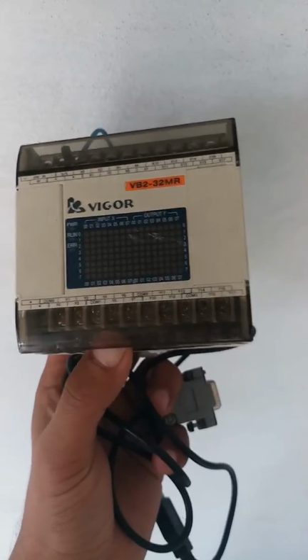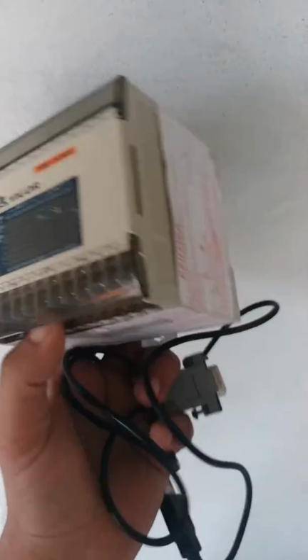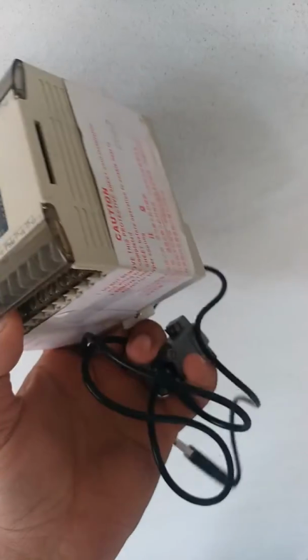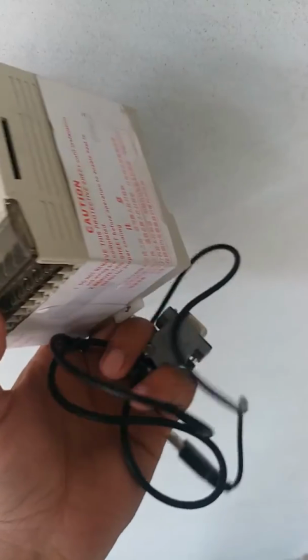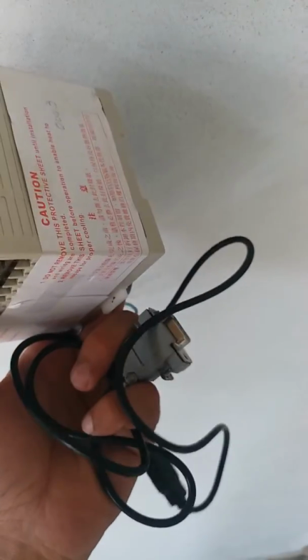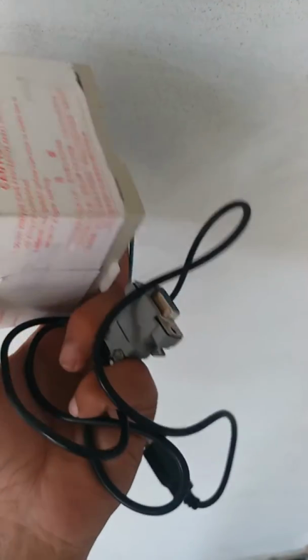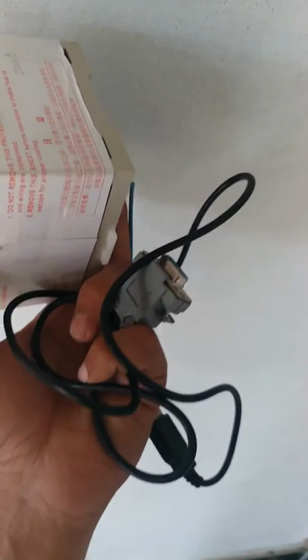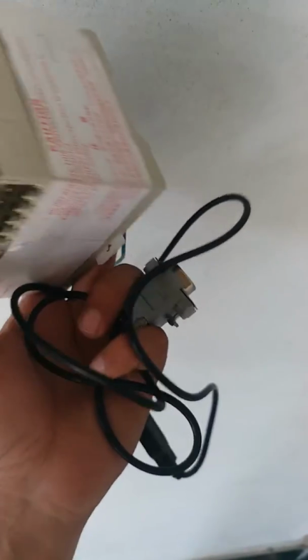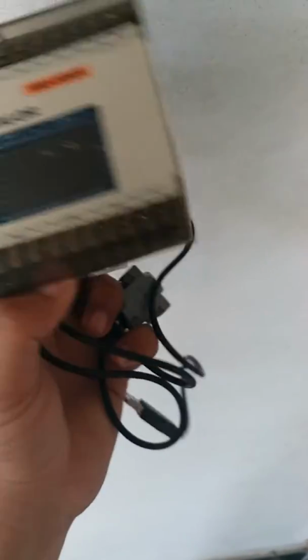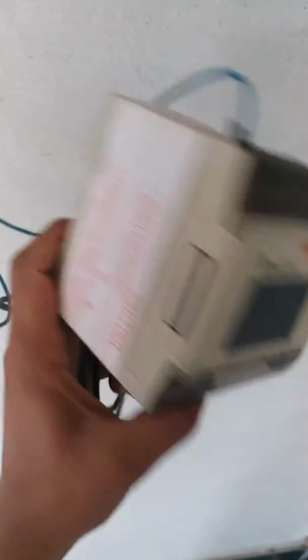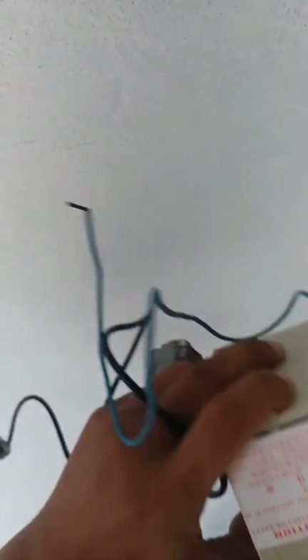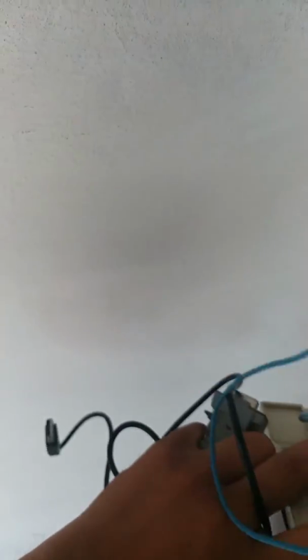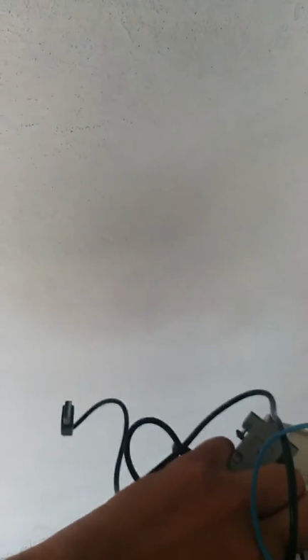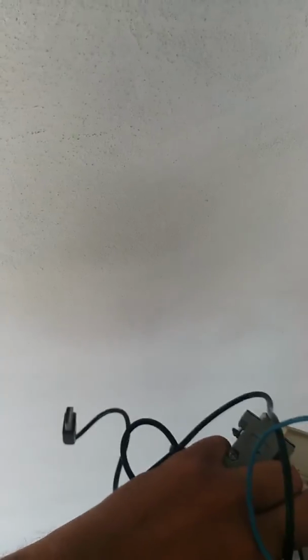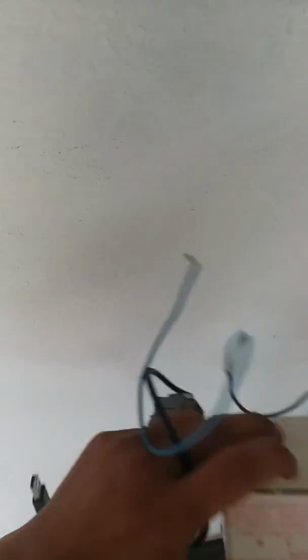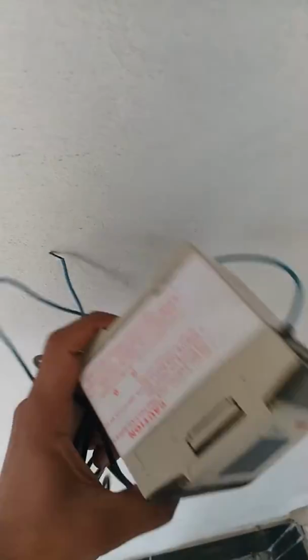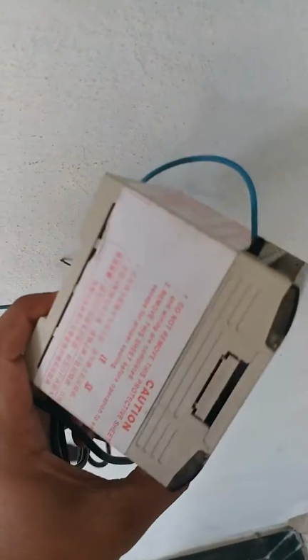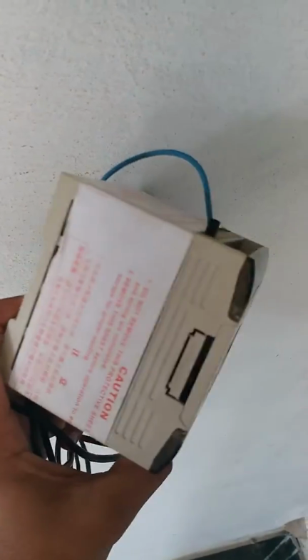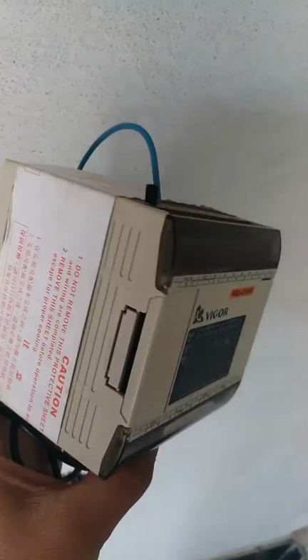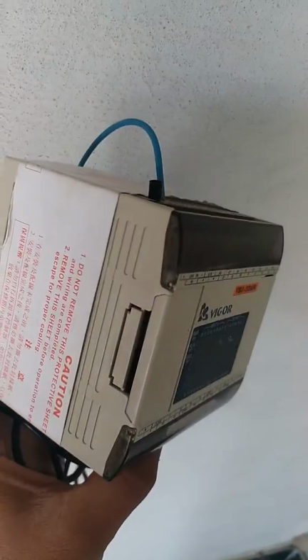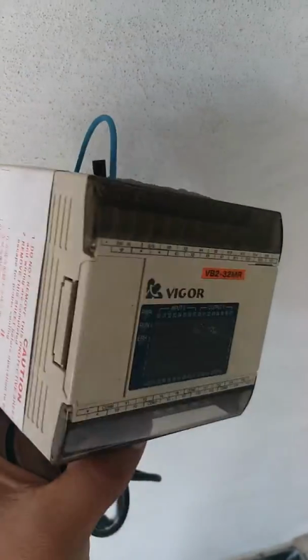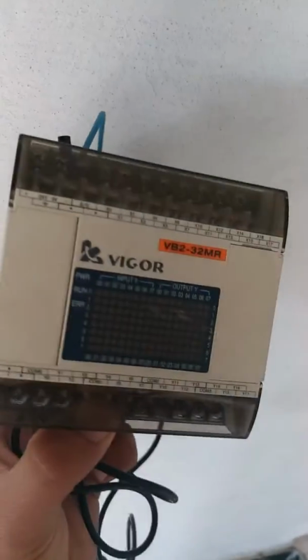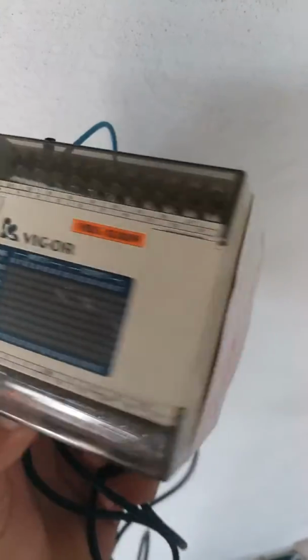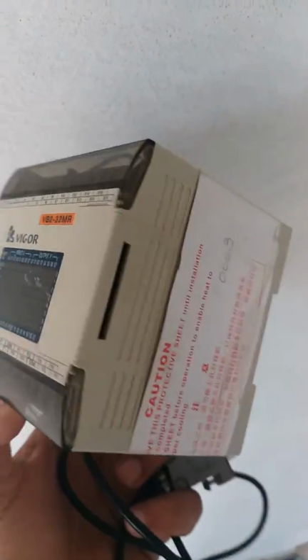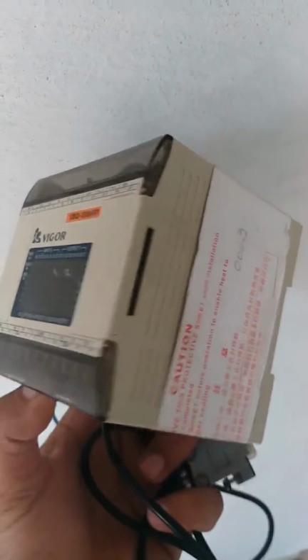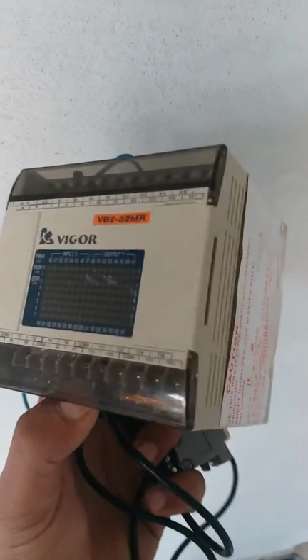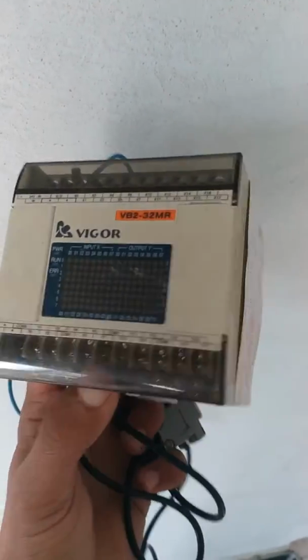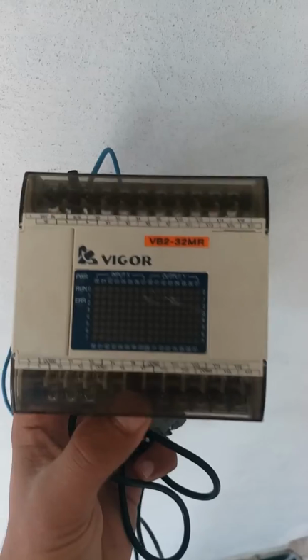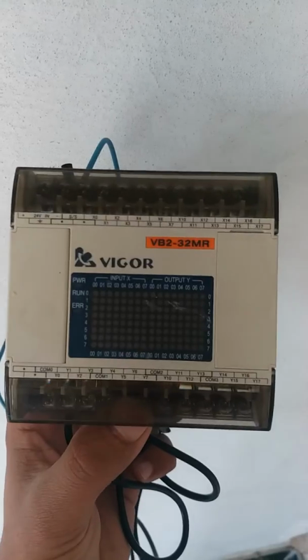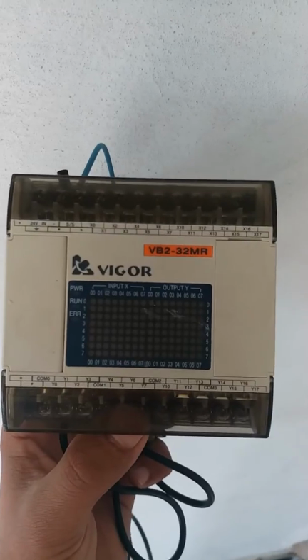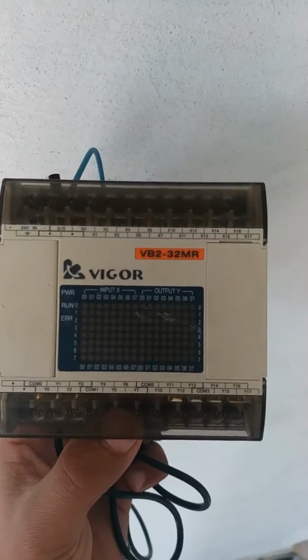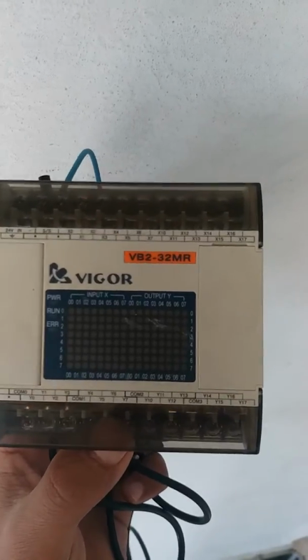This module also comes with the programming cable. Here is the programming cable, the programming slots, and the different functions.